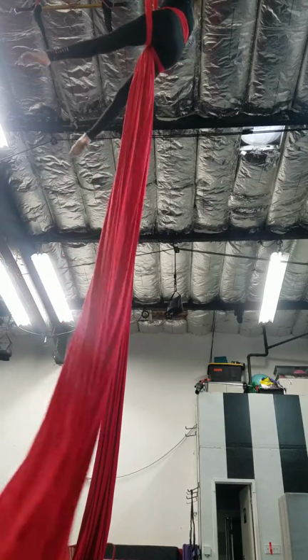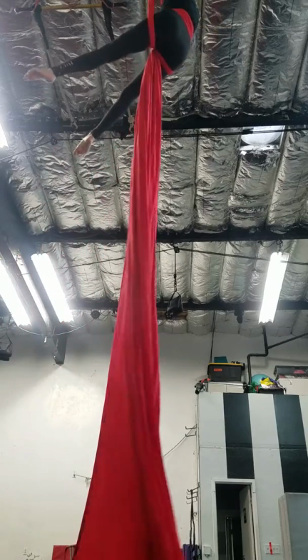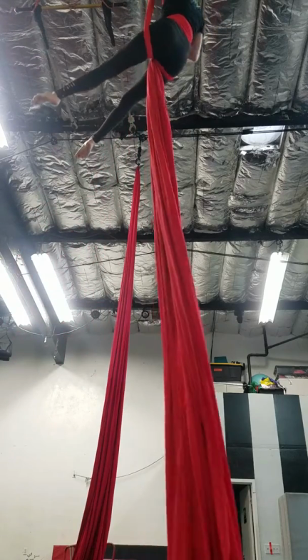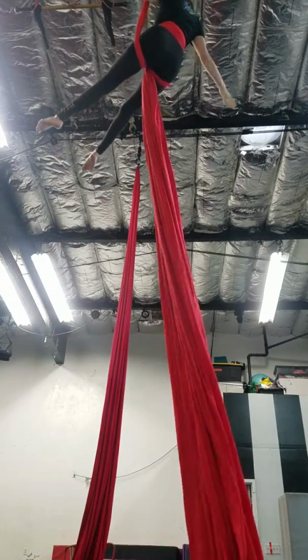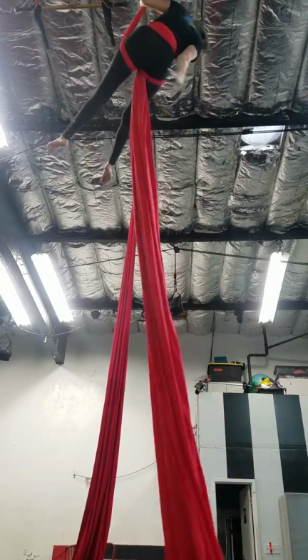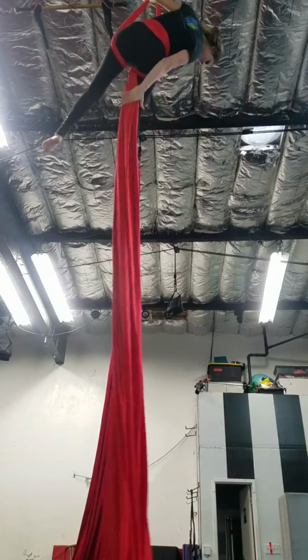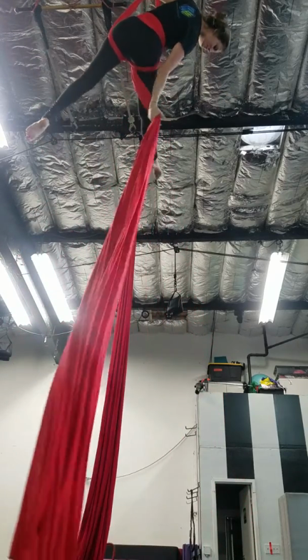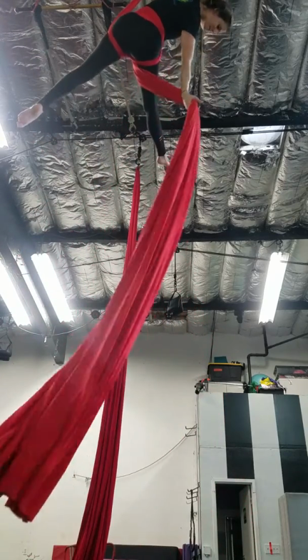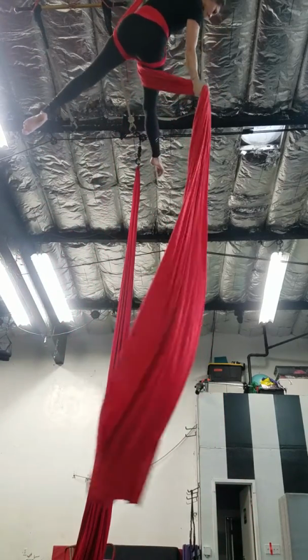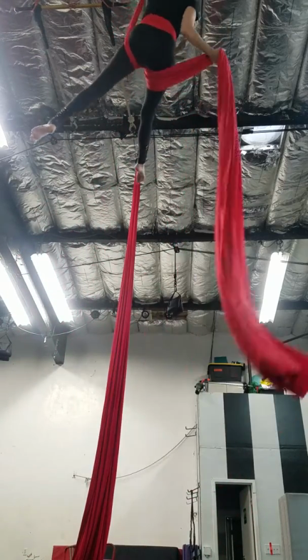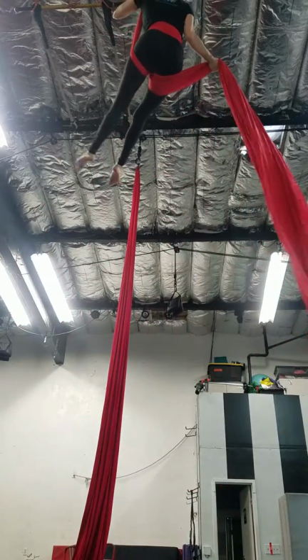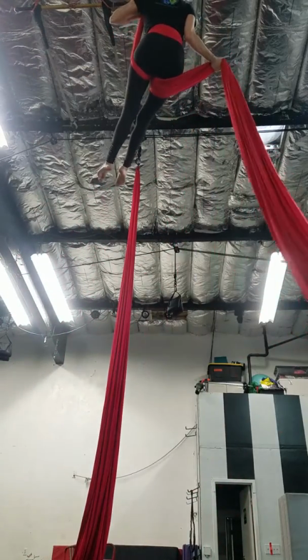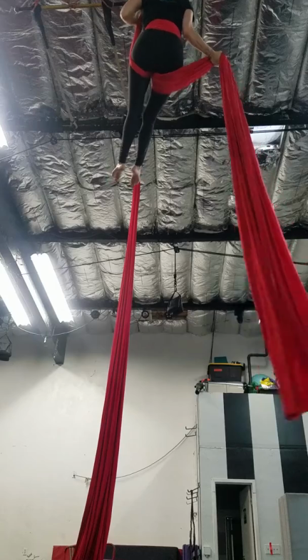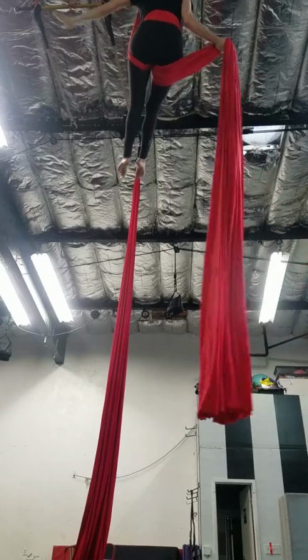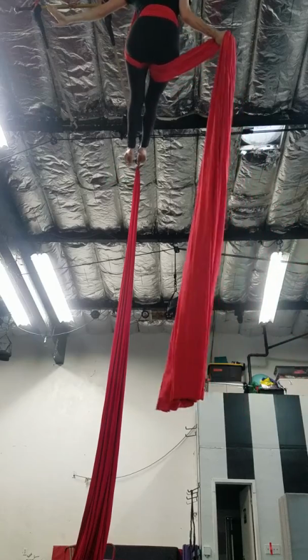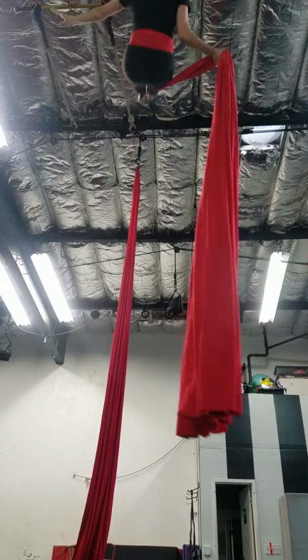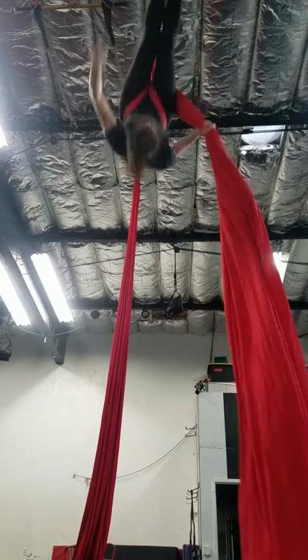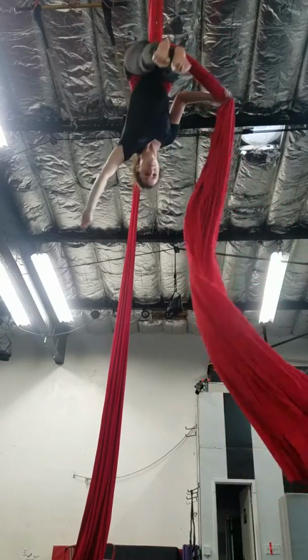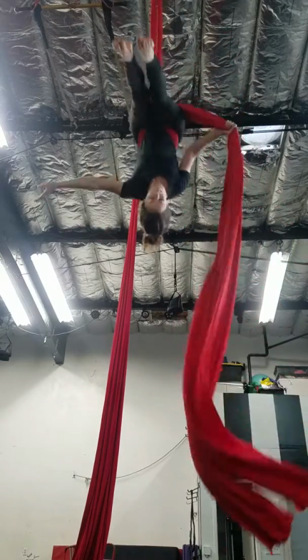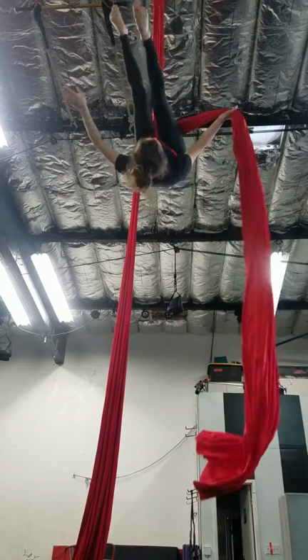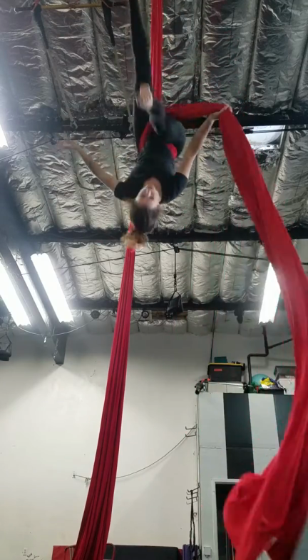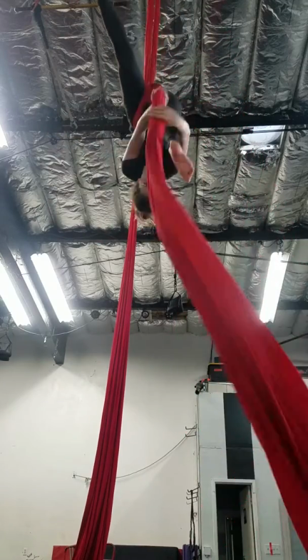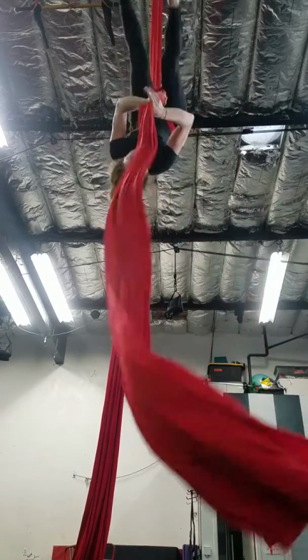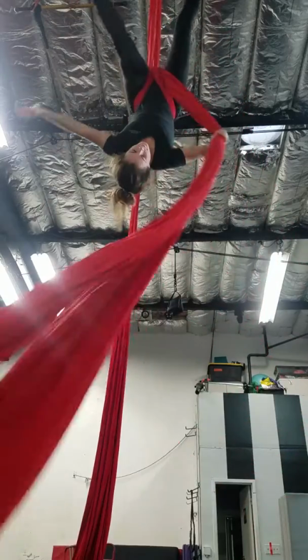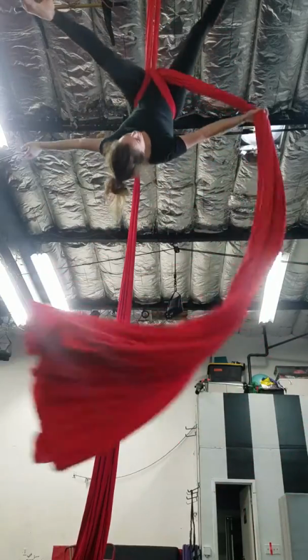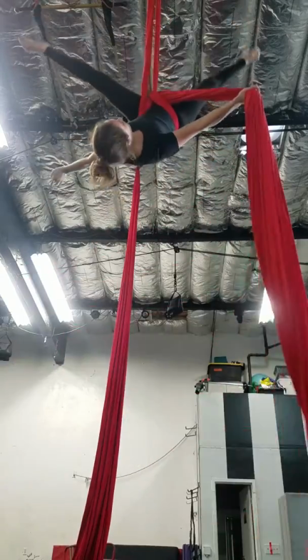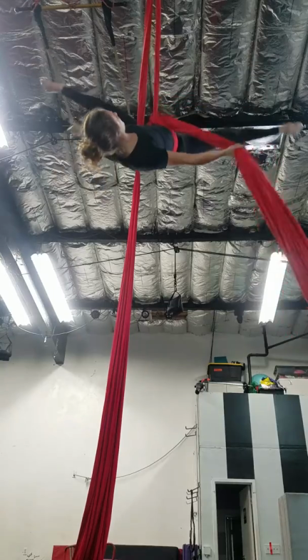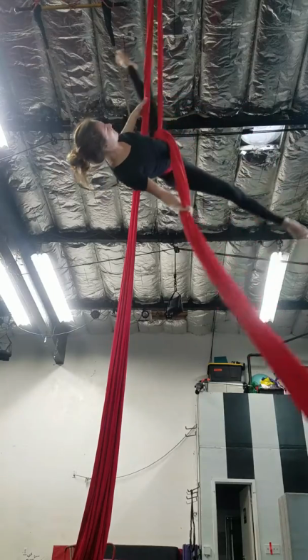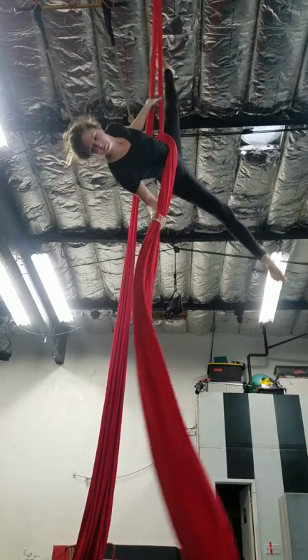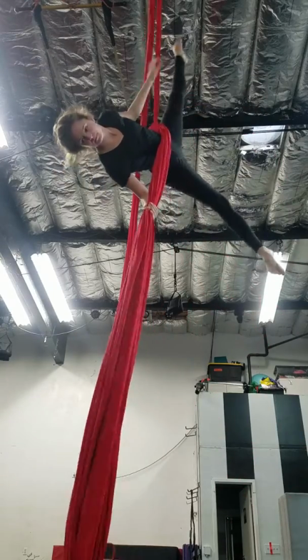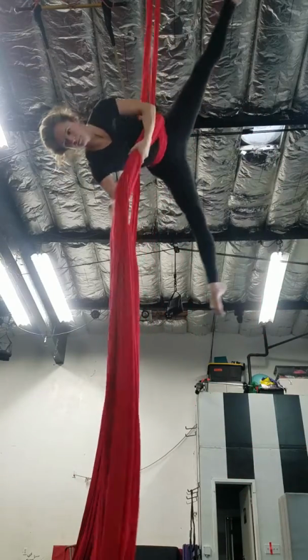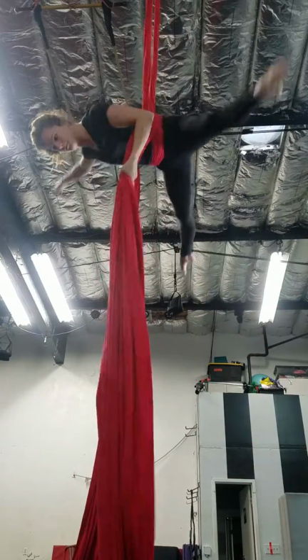Now you're going to grab that tail behind you with your right hand, thumb out. You're going to fall back and hike, pass that tail, and roll.